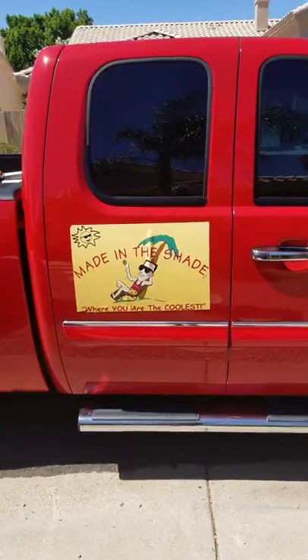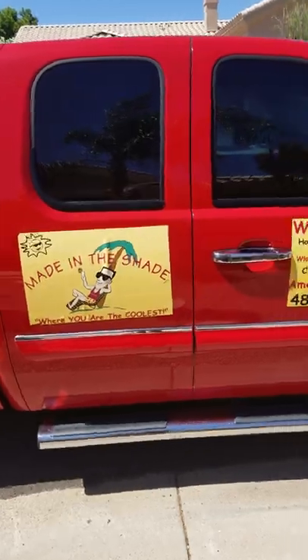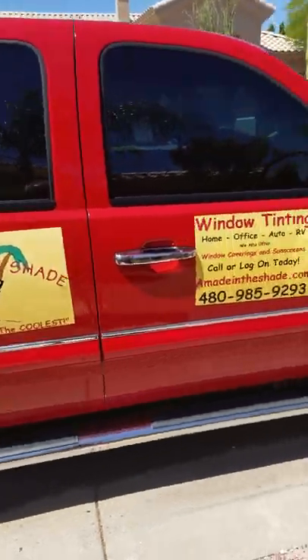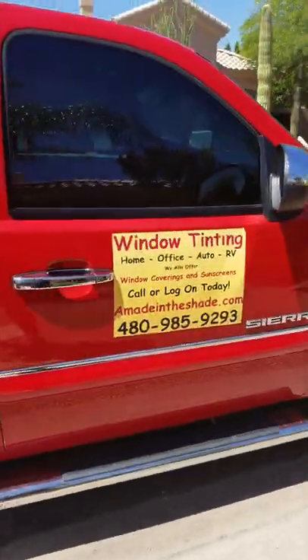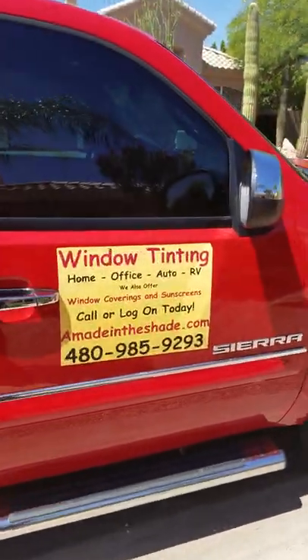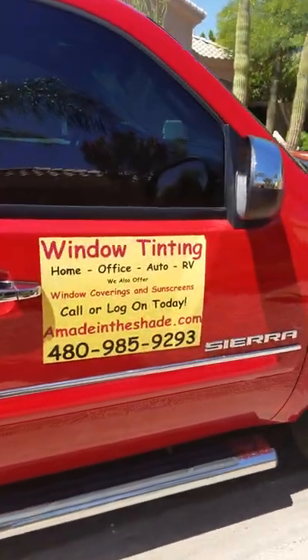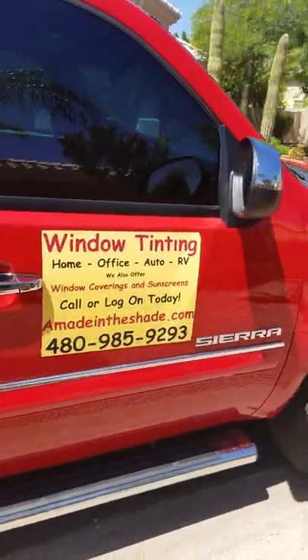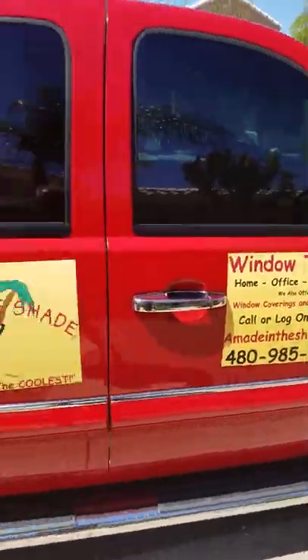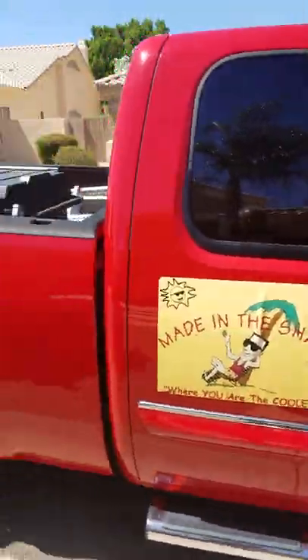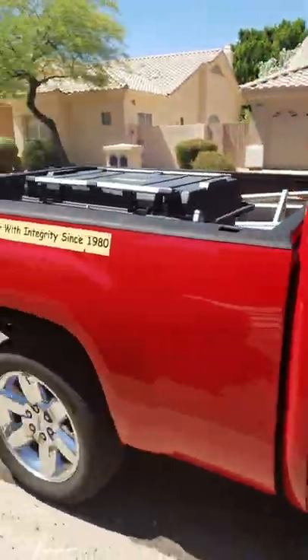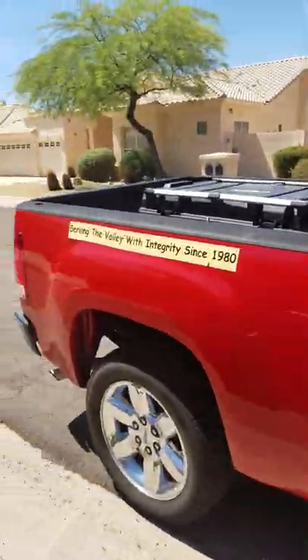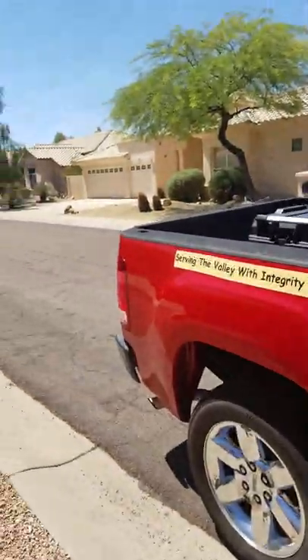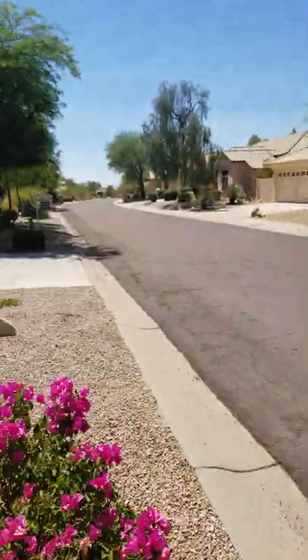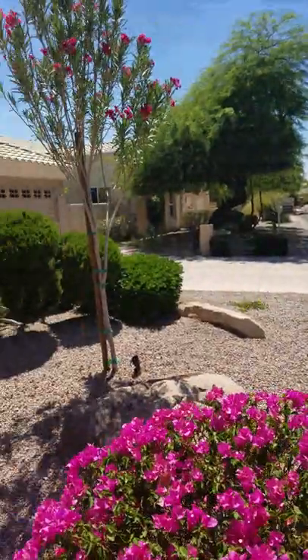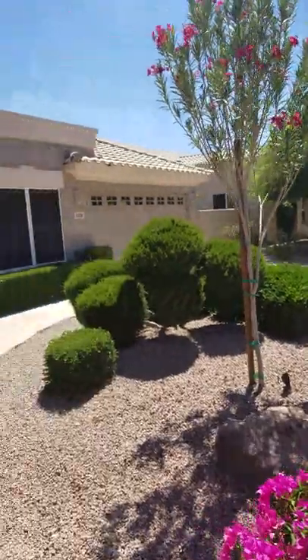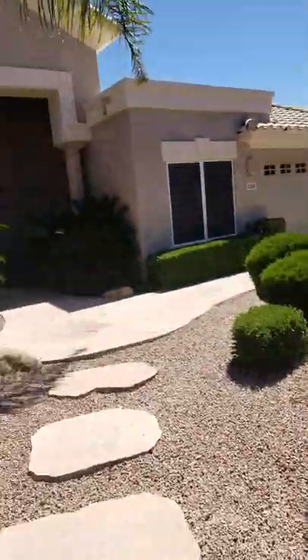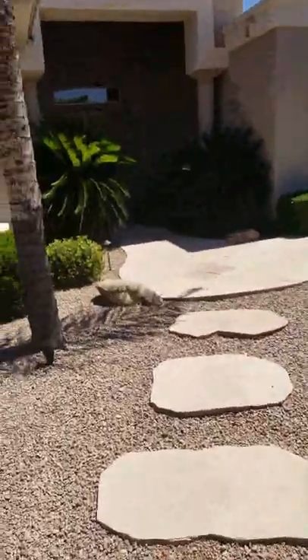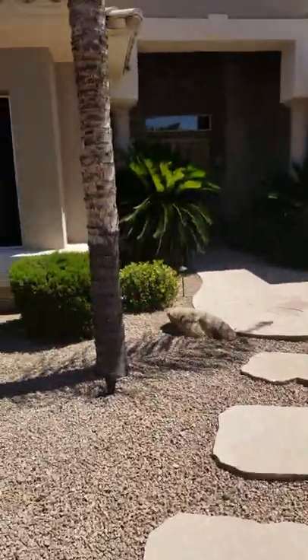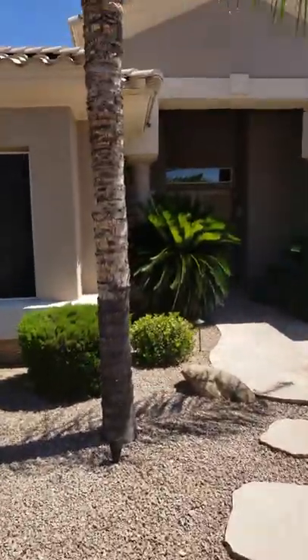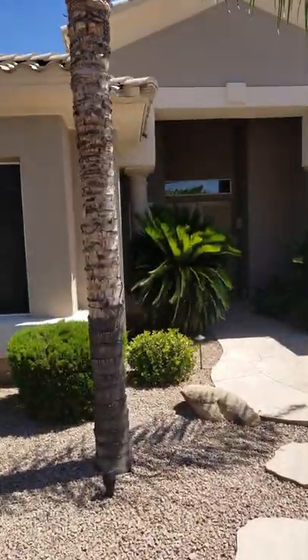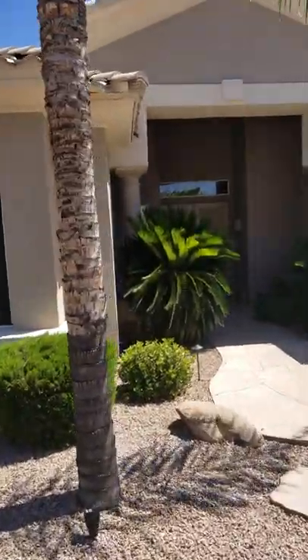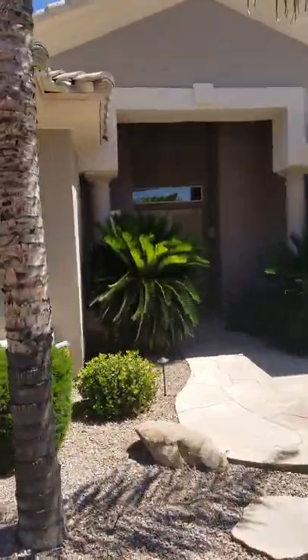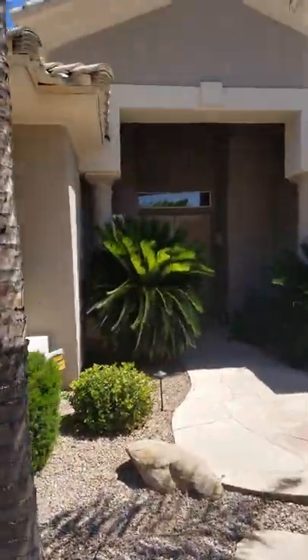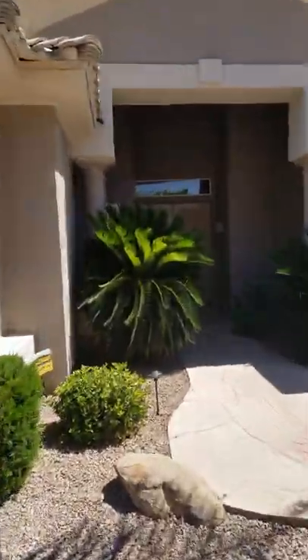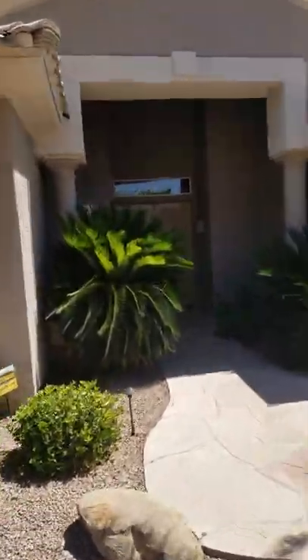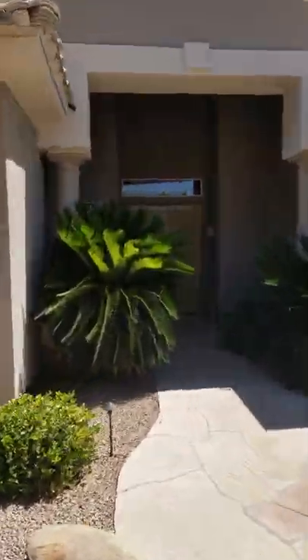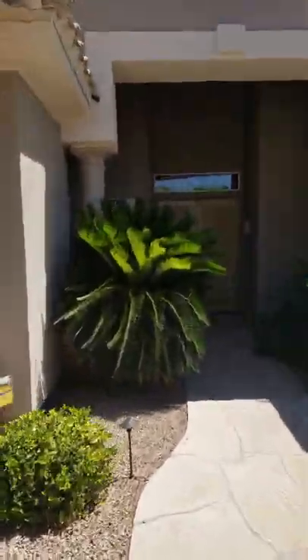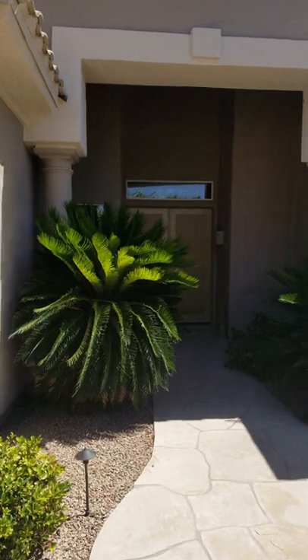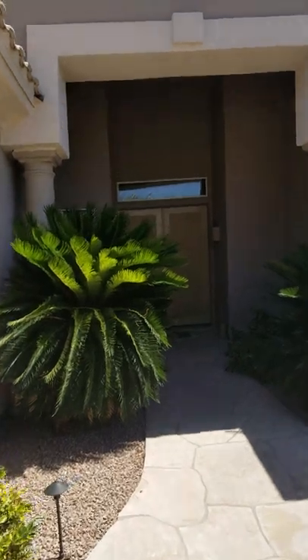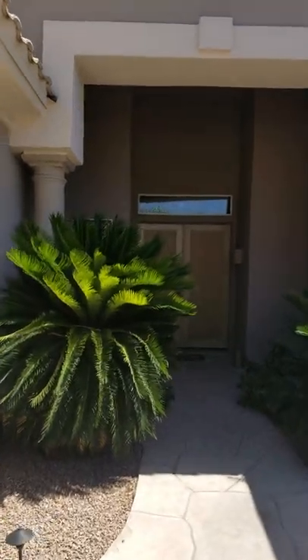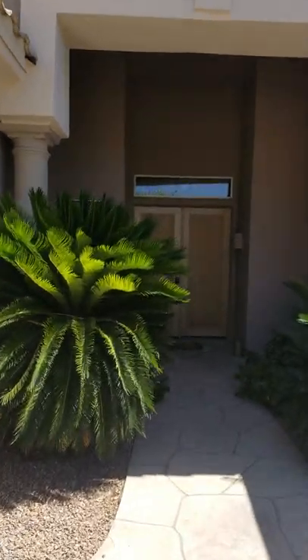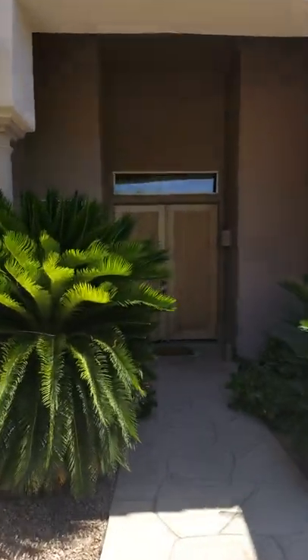Made-in-the-Shade Window Tinting is in Scottsdale, Arizona today. We're getting ready to put some V-Cool 40 on these windows — we've actually already put it on some of them.